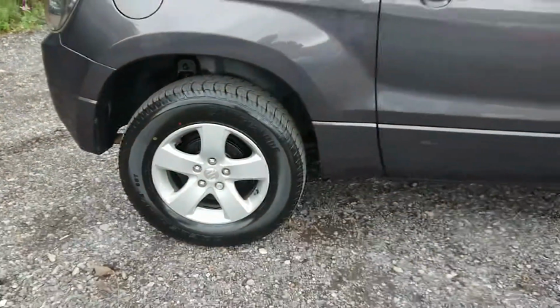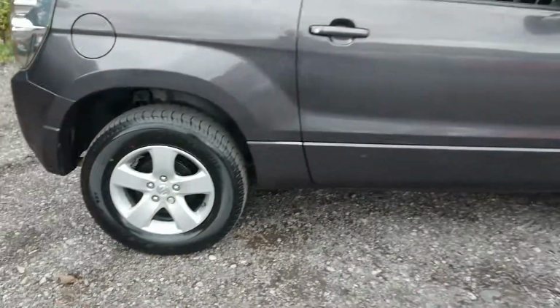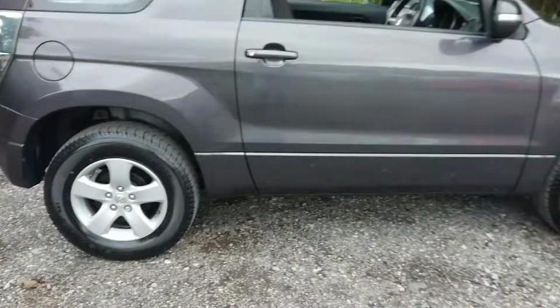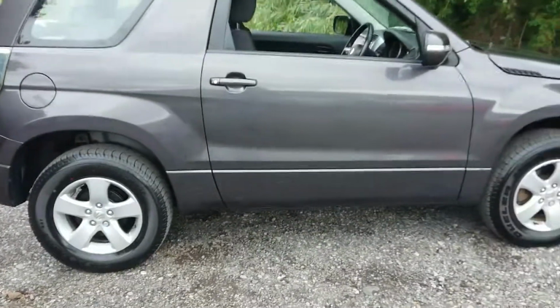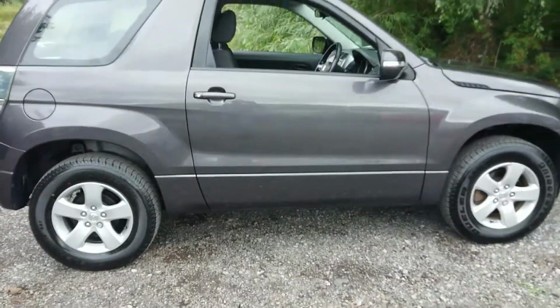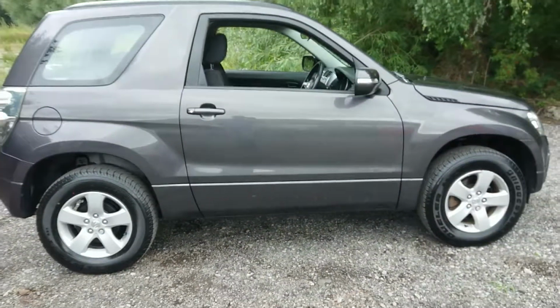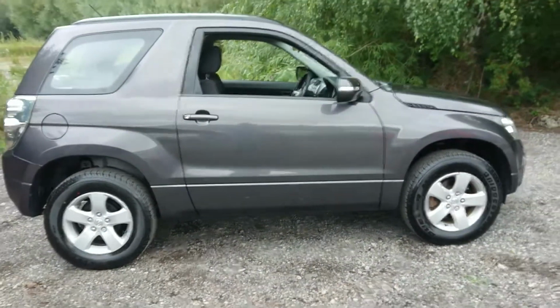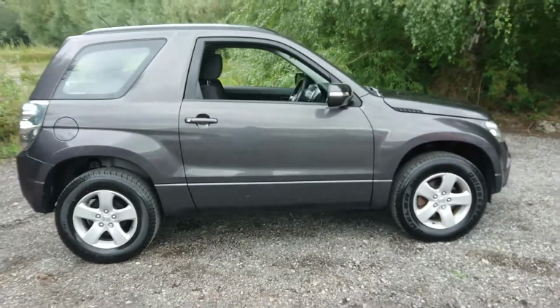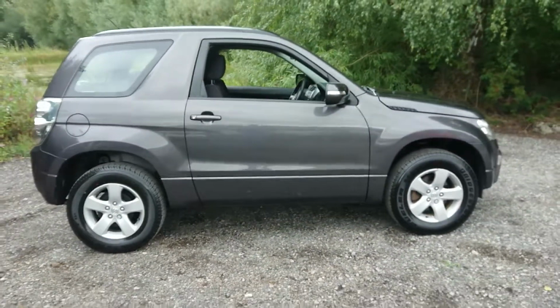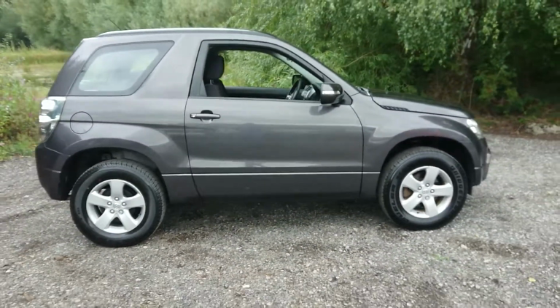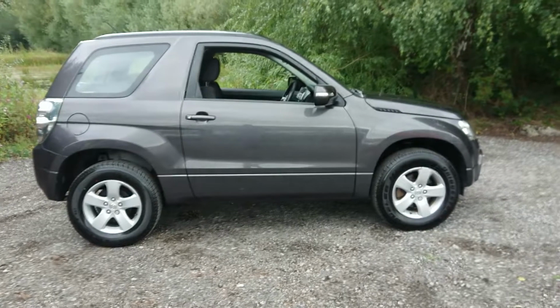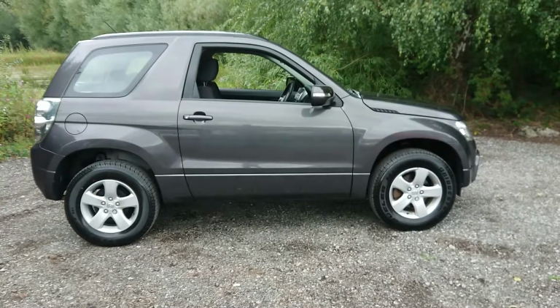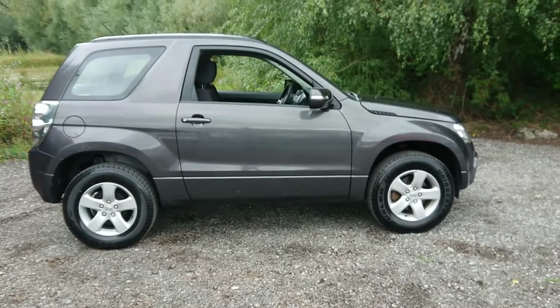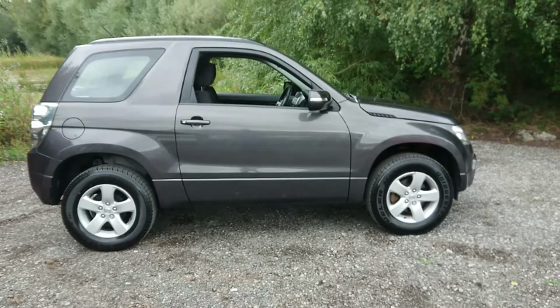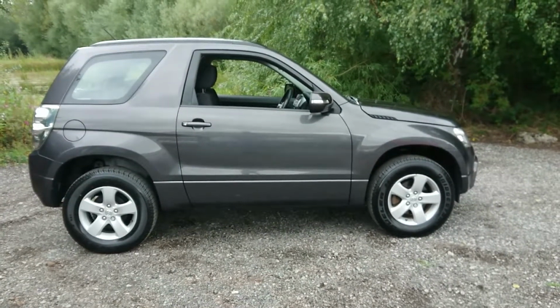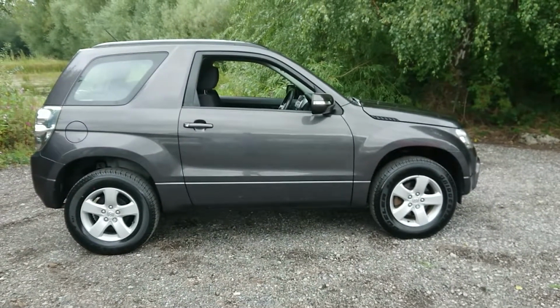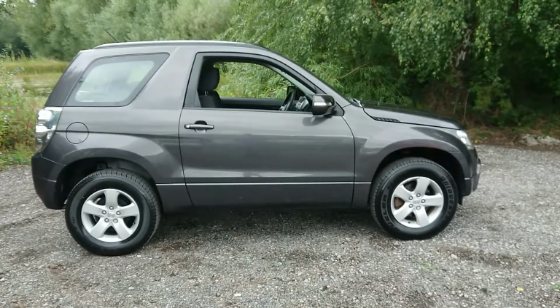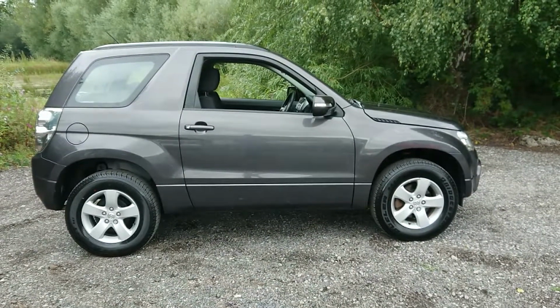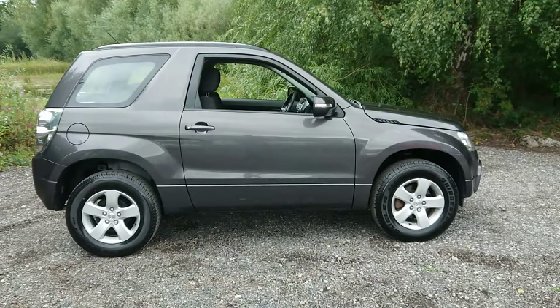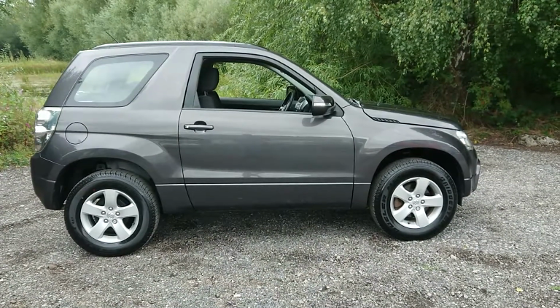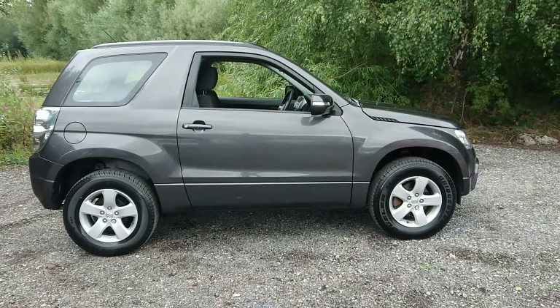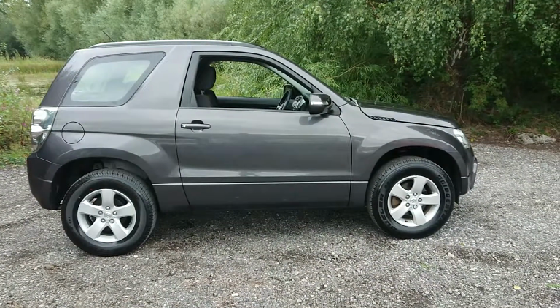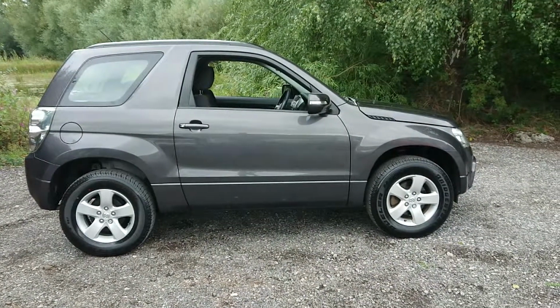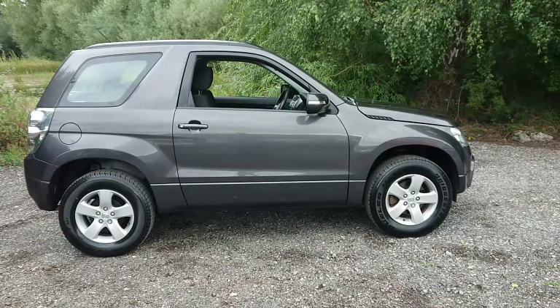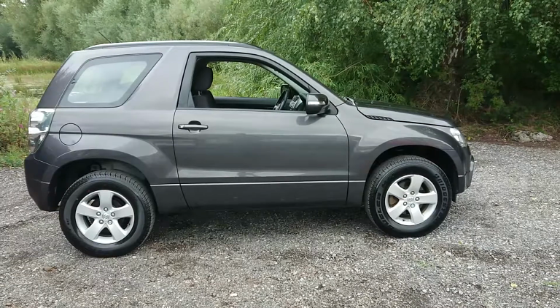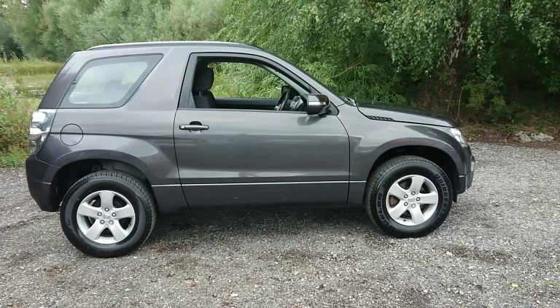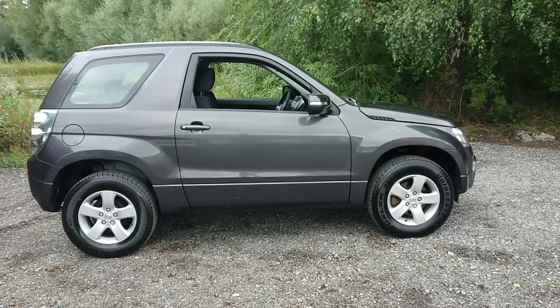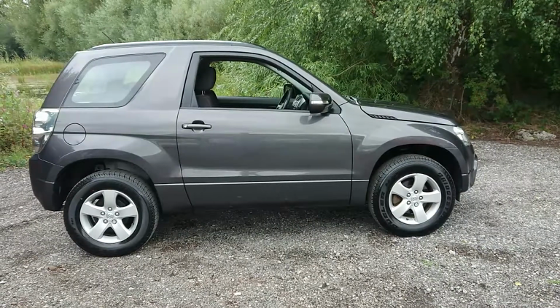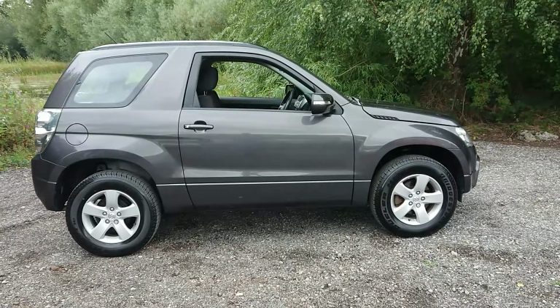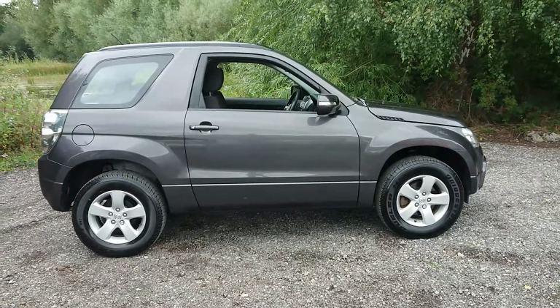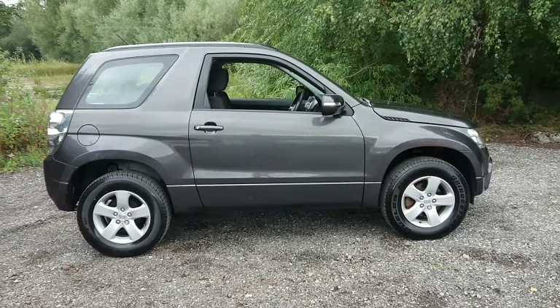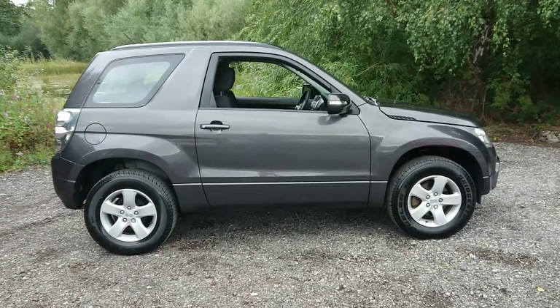For more information or to book a test drive, please call us on 0161 494 213 or visit our website at www.mouselot.co.uk. Thank you for watching.